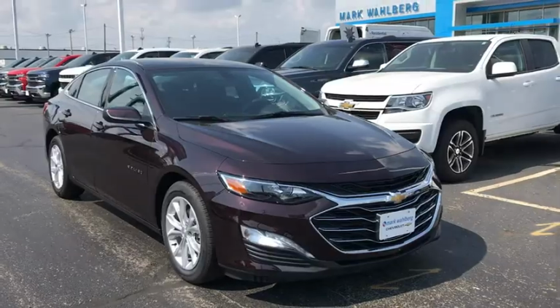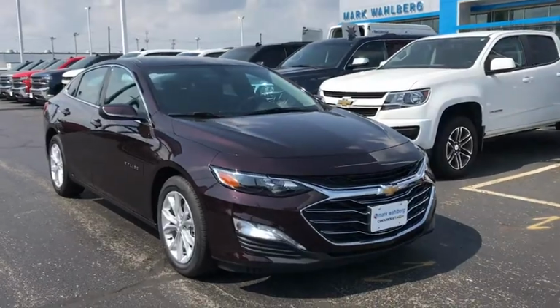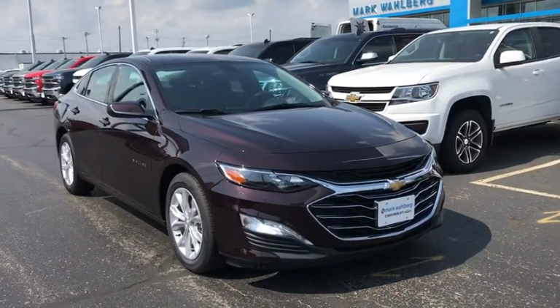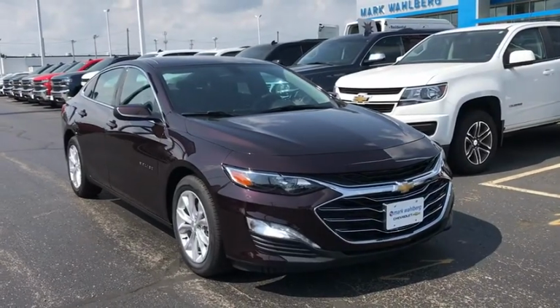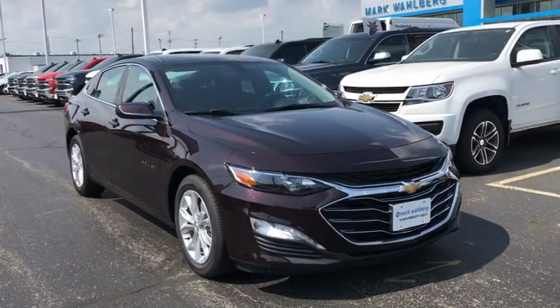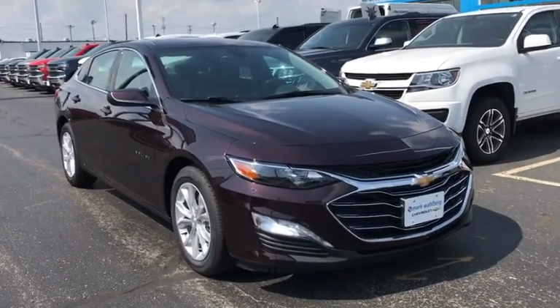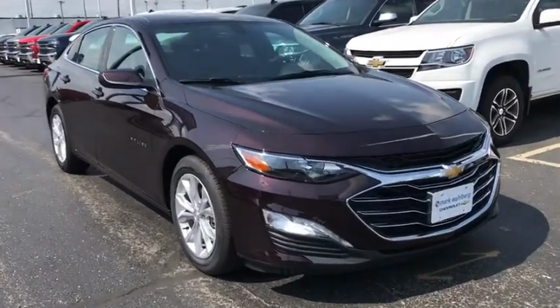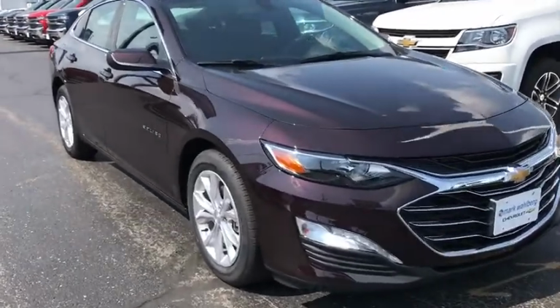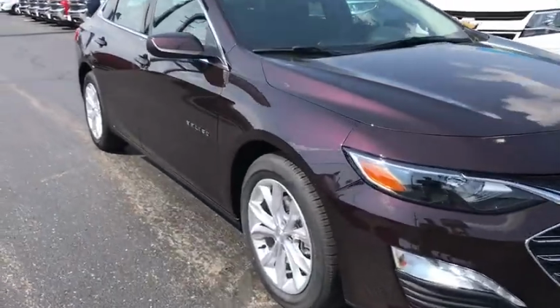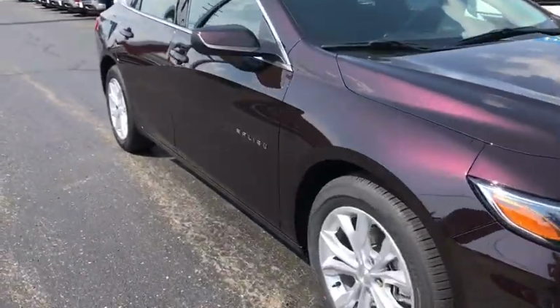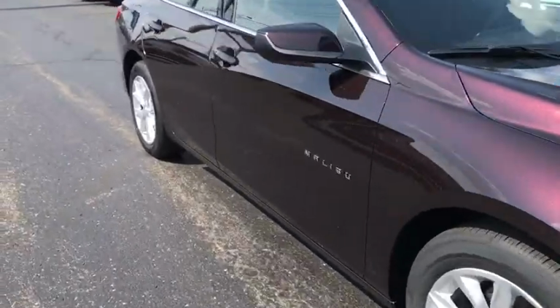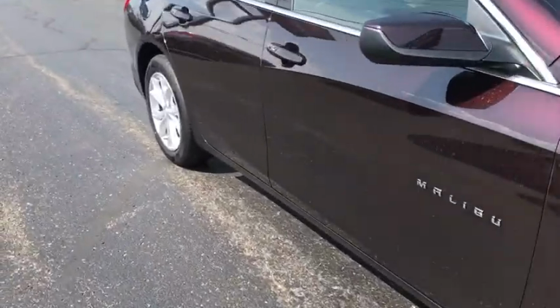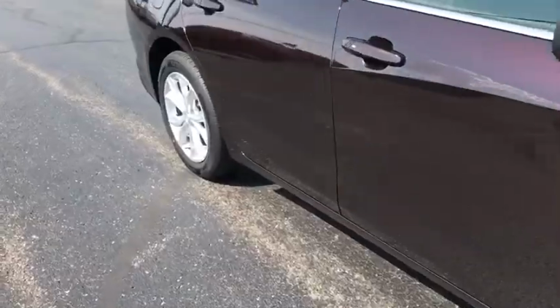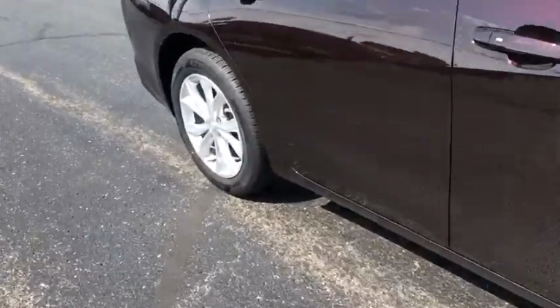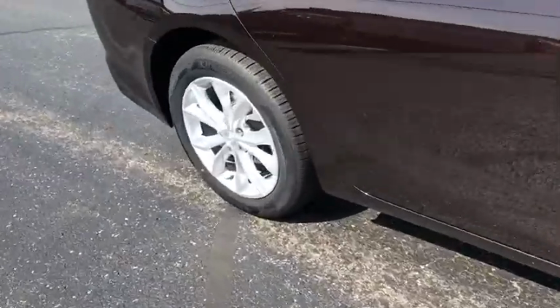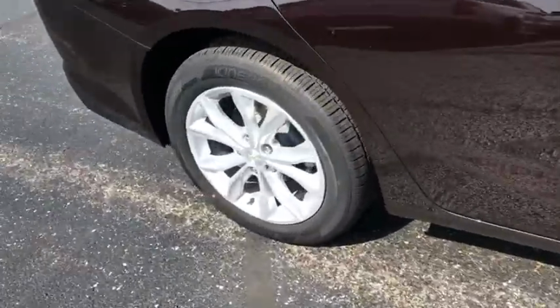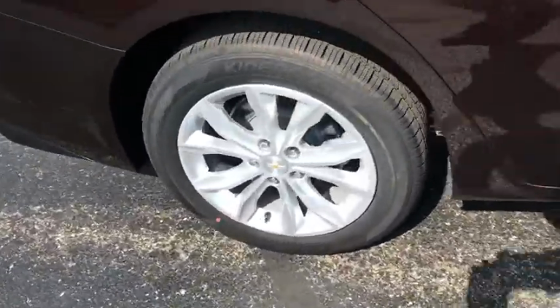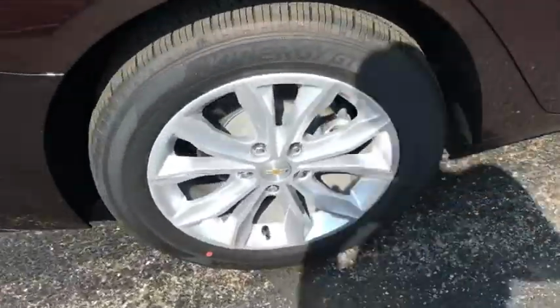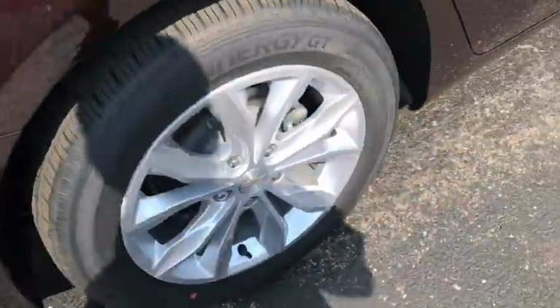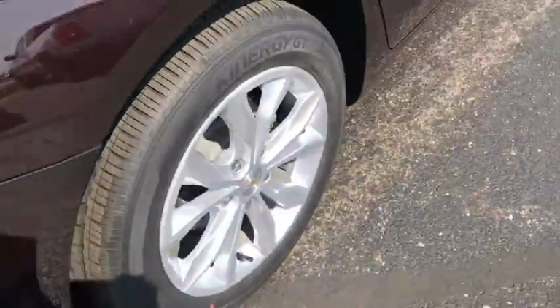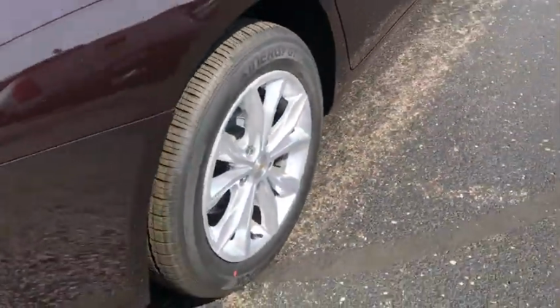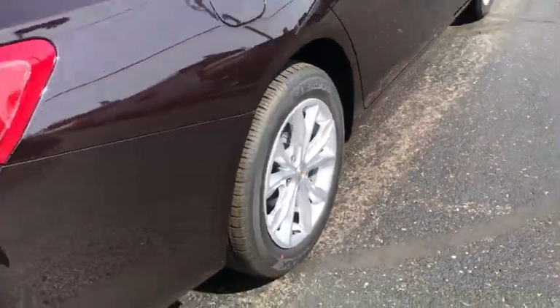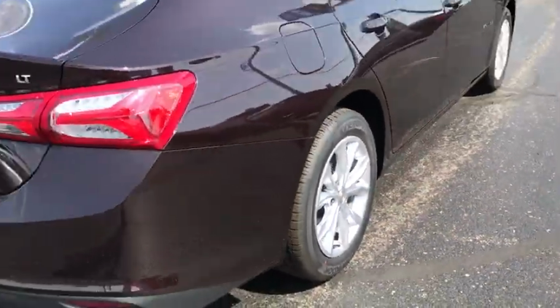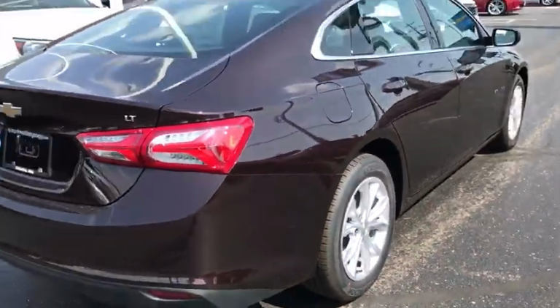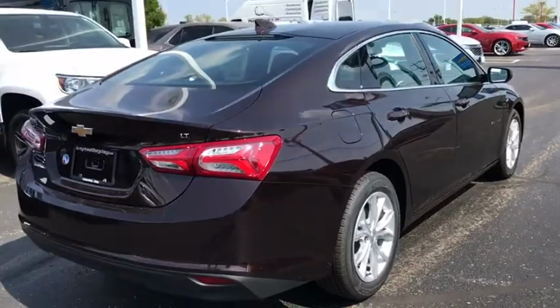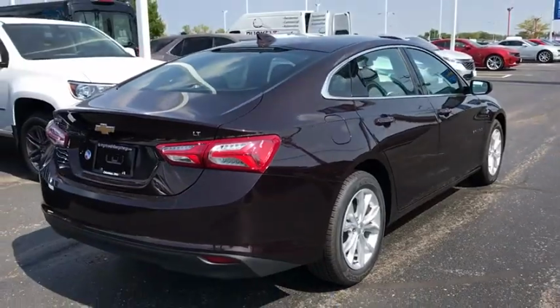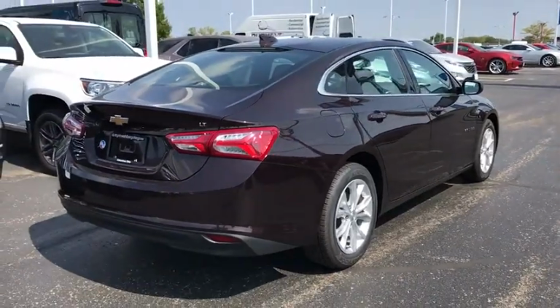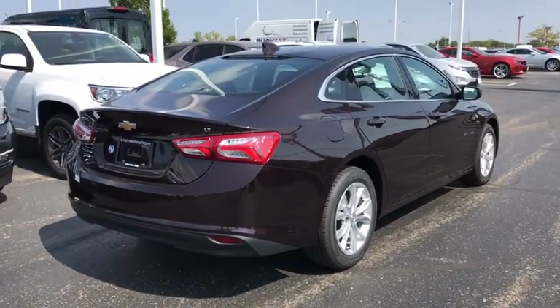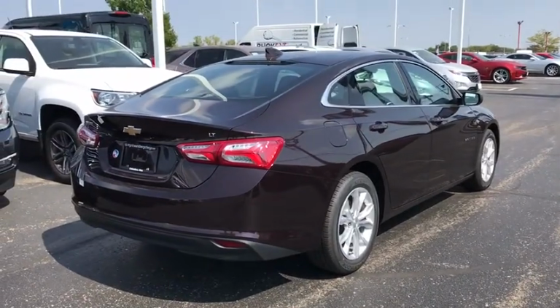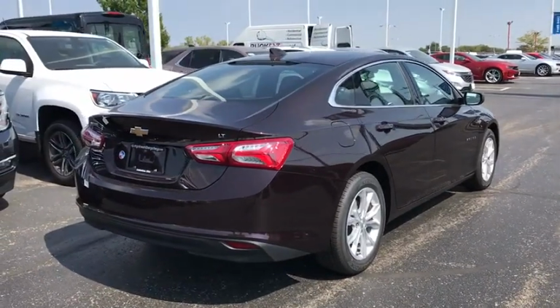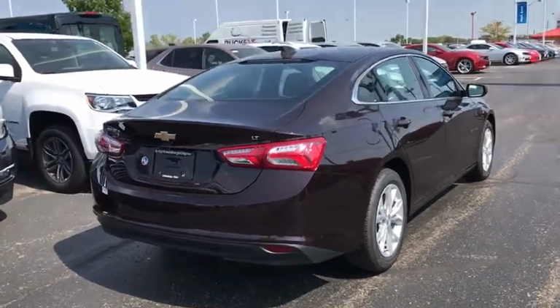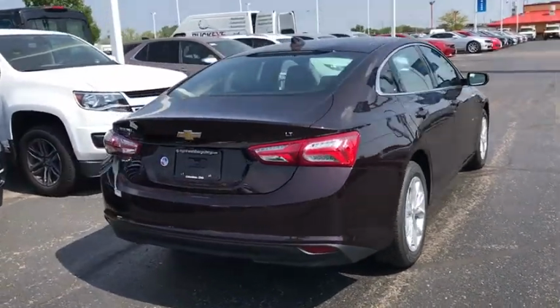Take a ride in the 2020 Chevrolet Malibu, a combination of performance and fuel economy. The Malibu is a great commuting car. This vehicle has less than 100 miles. Here are some of this vehicle's great options.